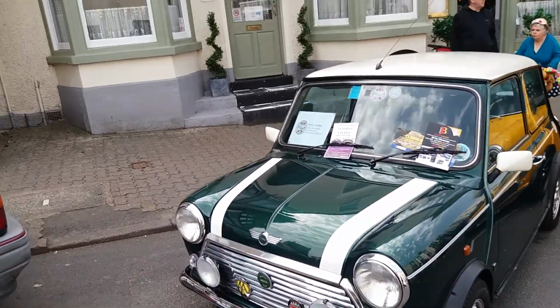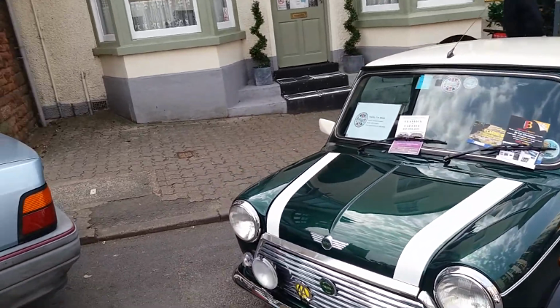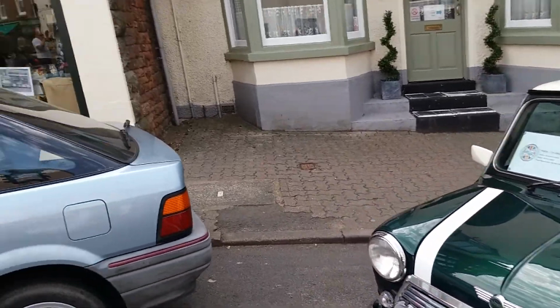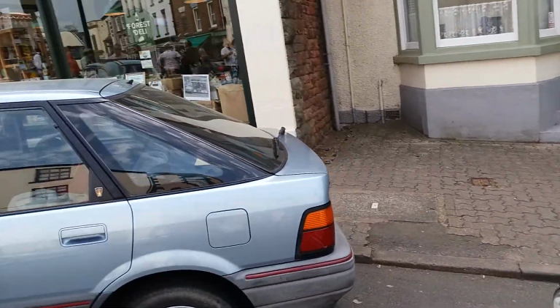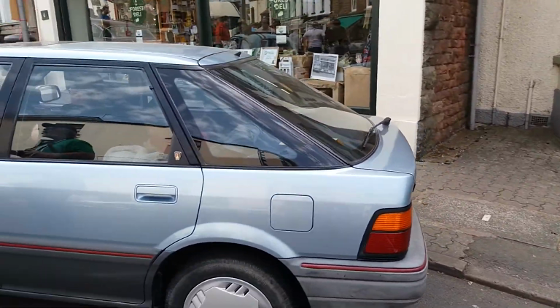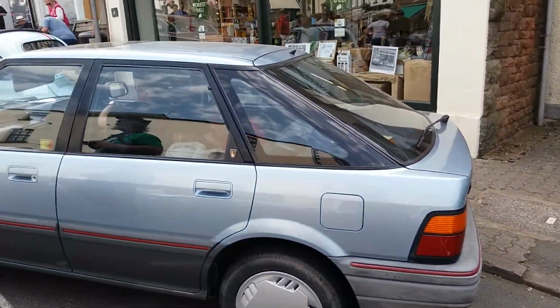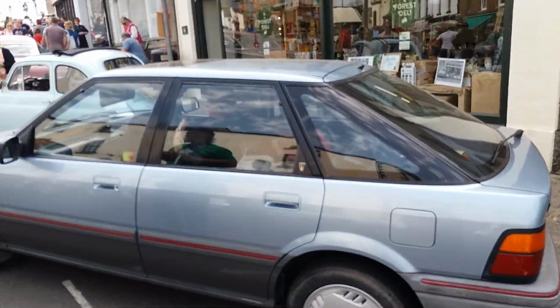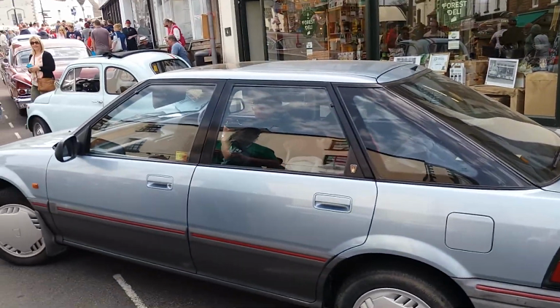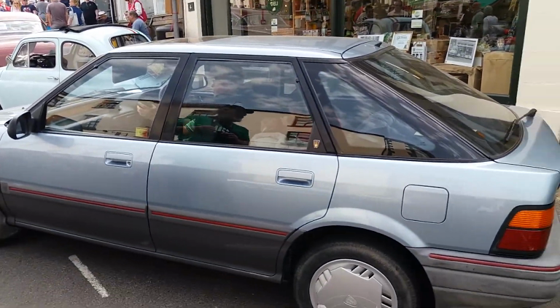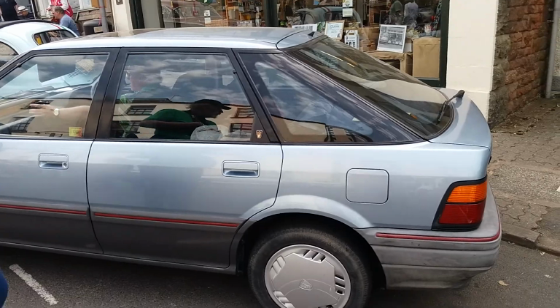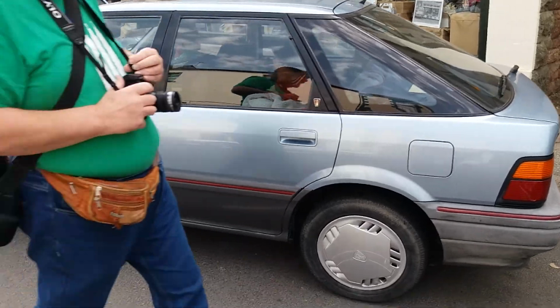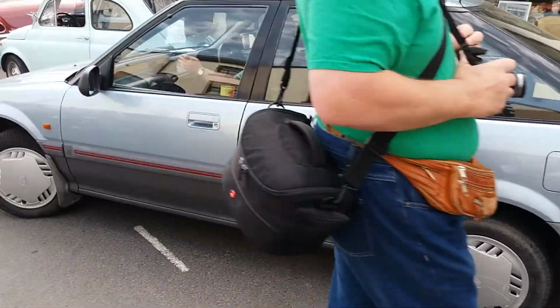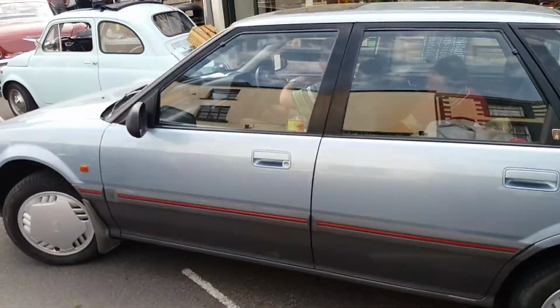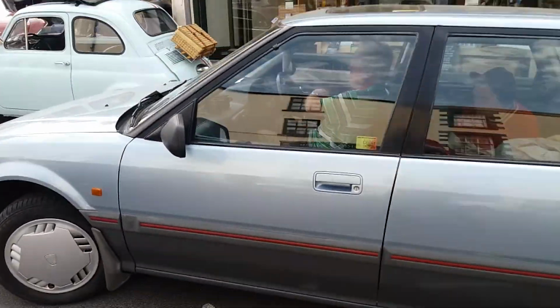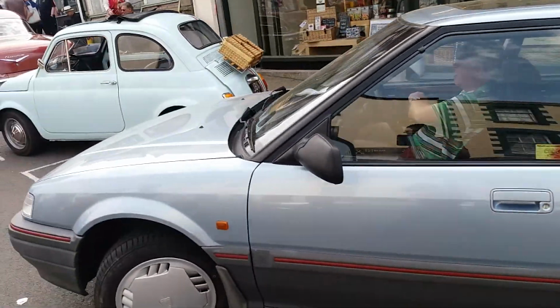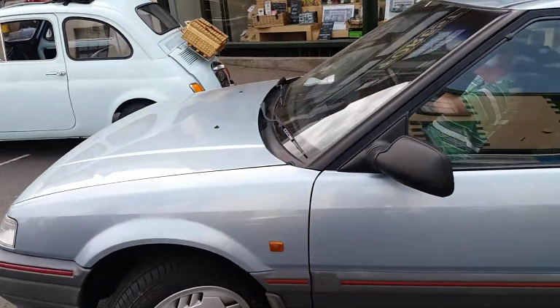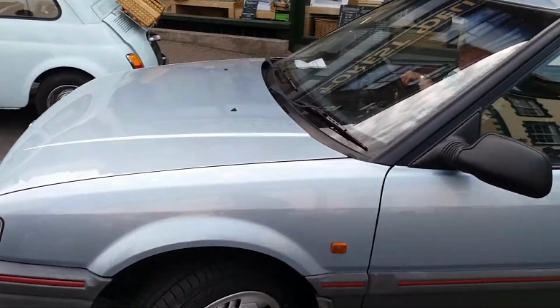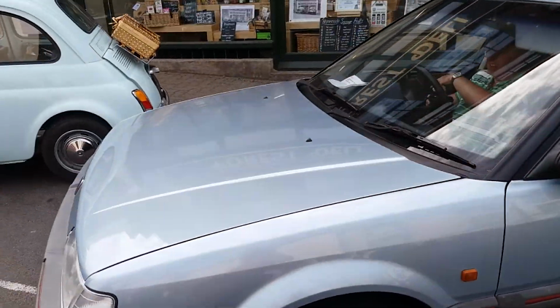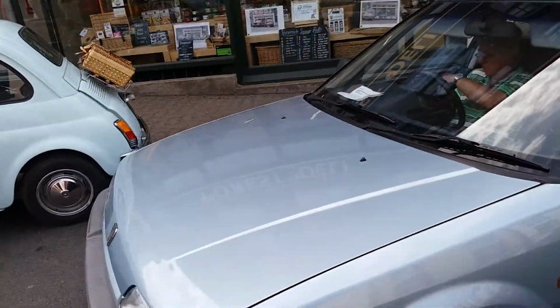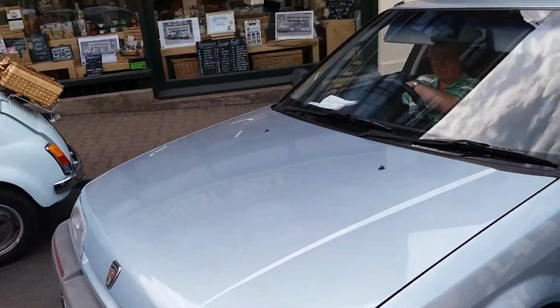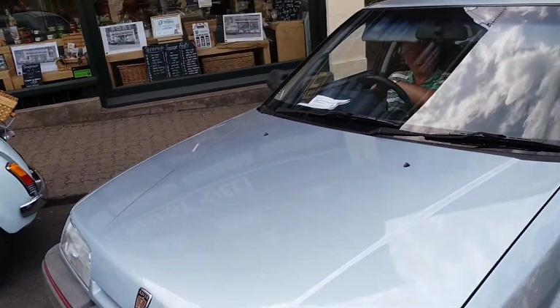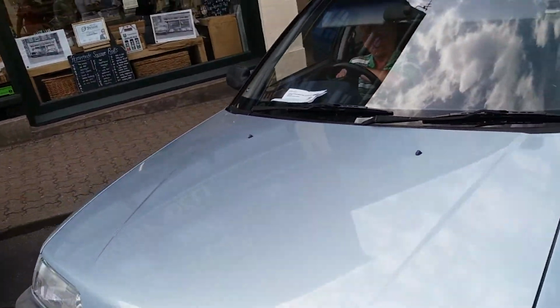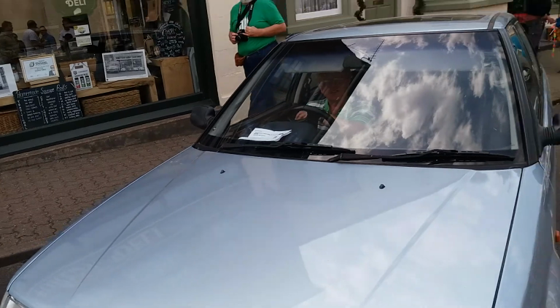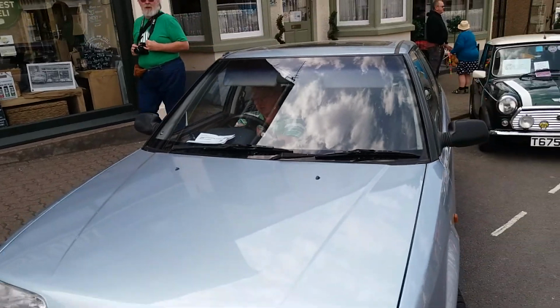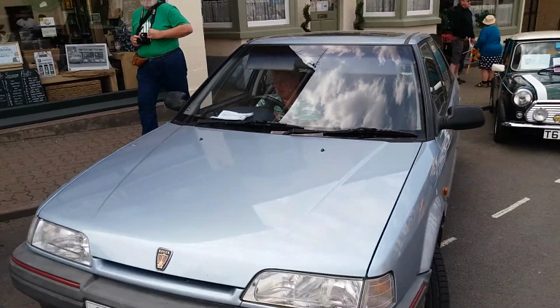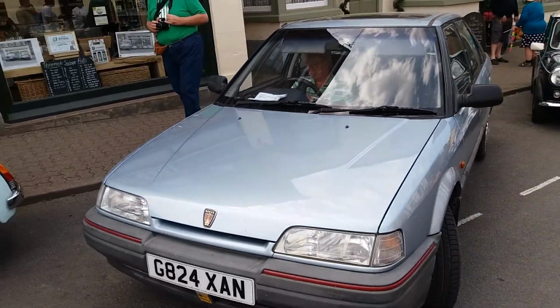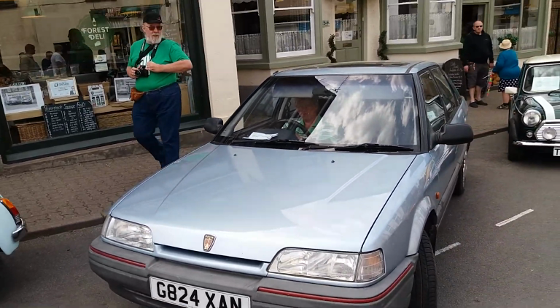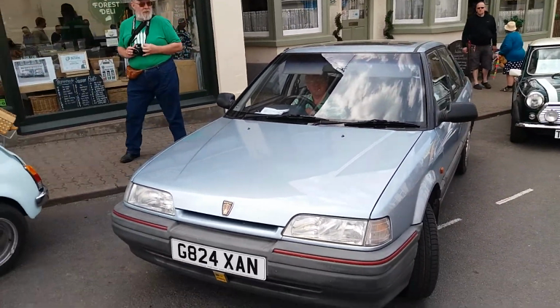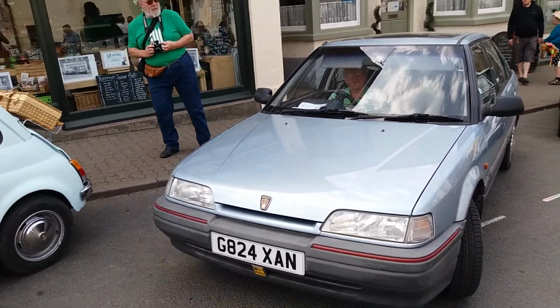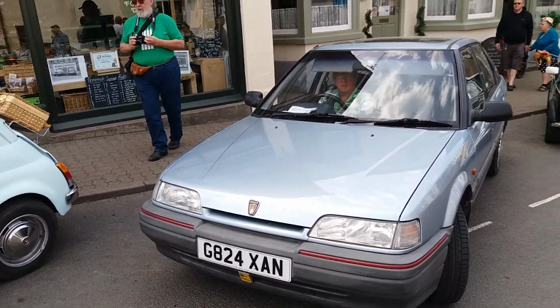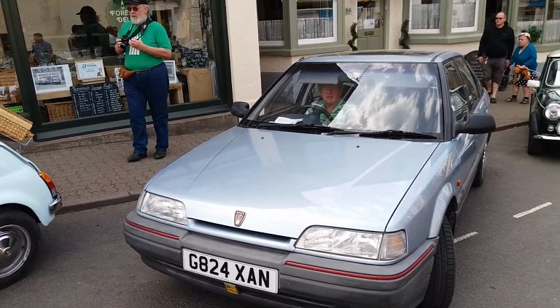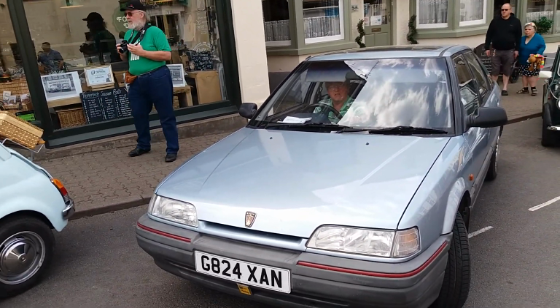We've got a Rover 214, an RLE Mark II. There we are — Rover 214, the top of the range model there. G-Reds they were, before they put the grills on them.